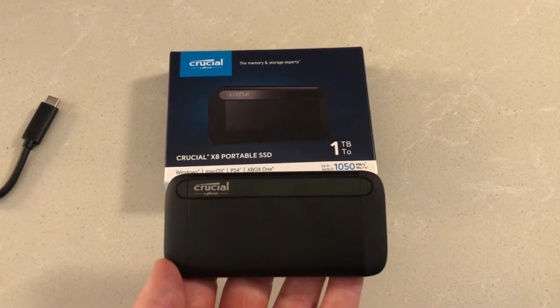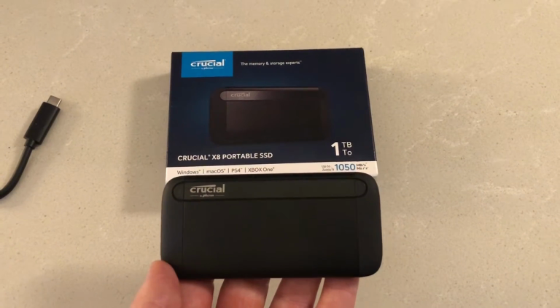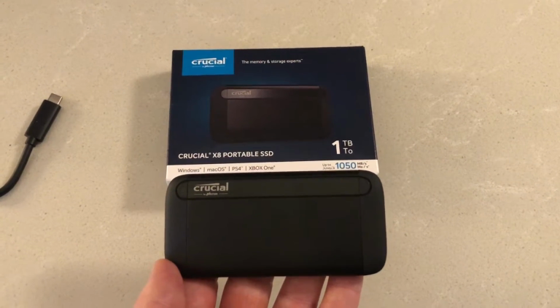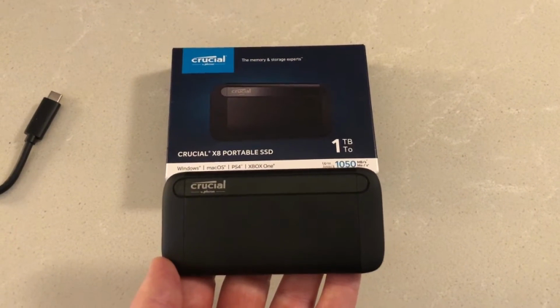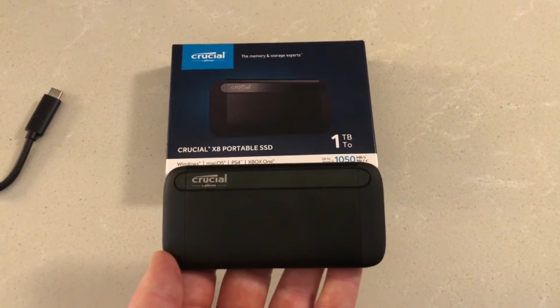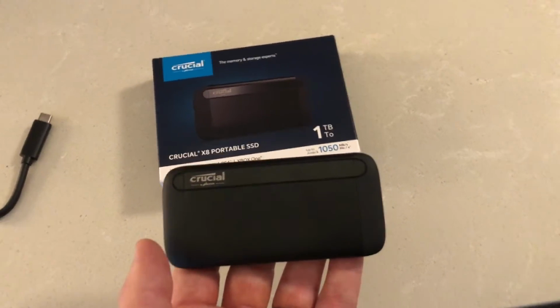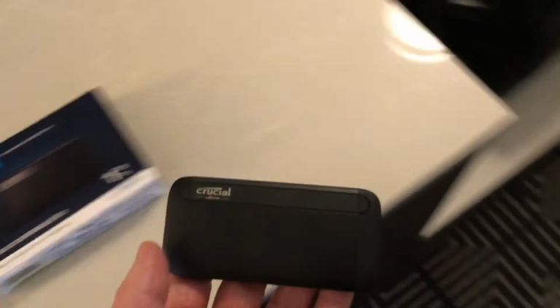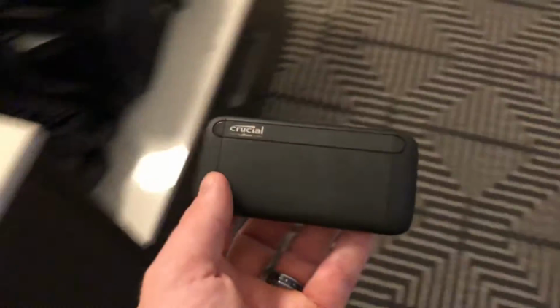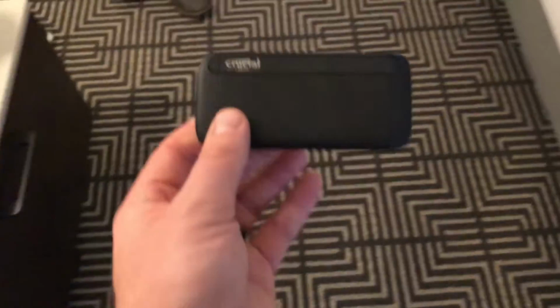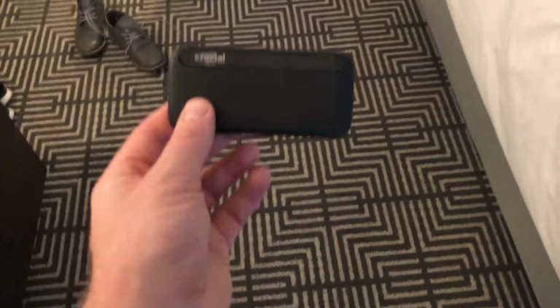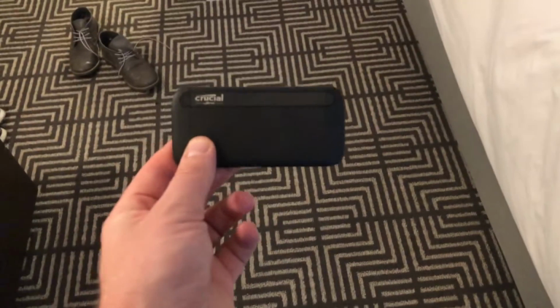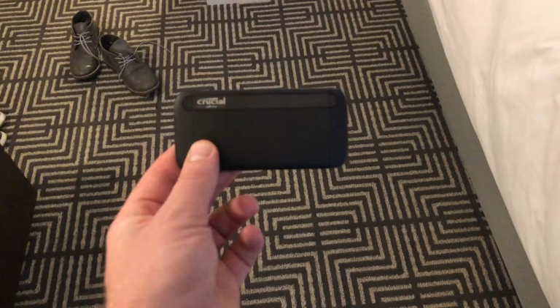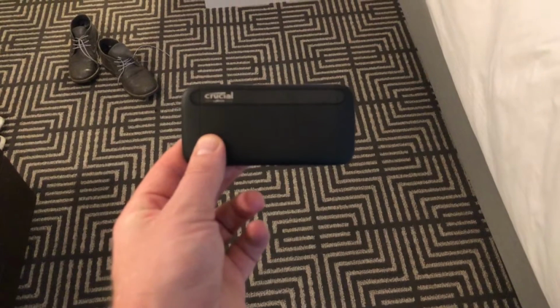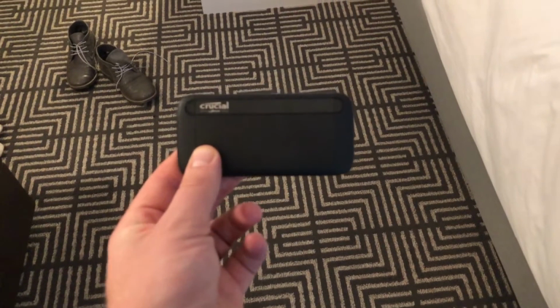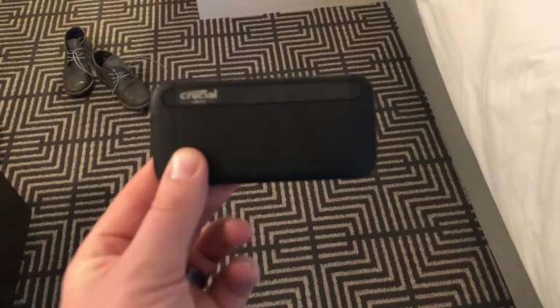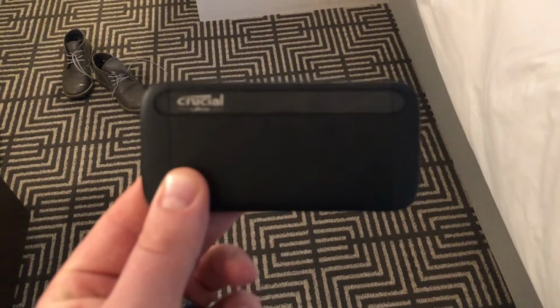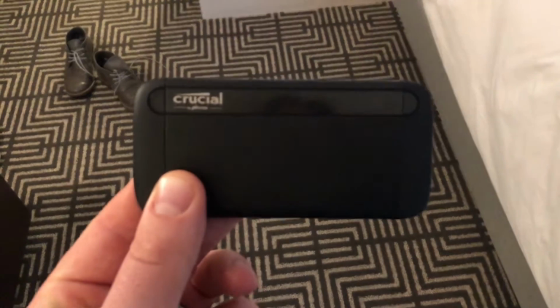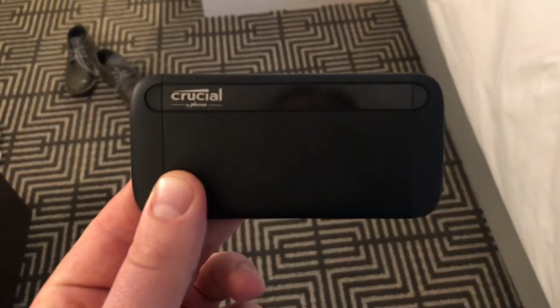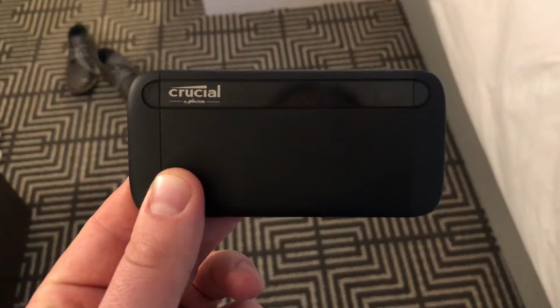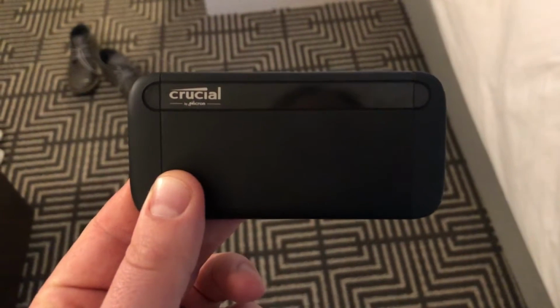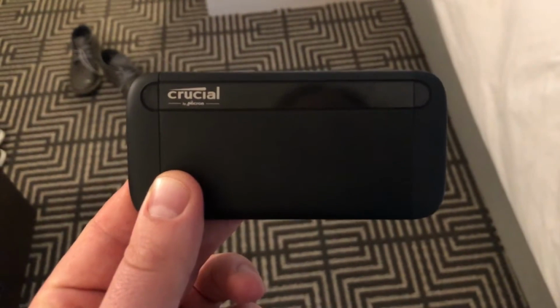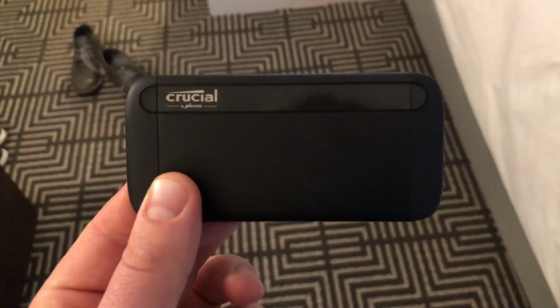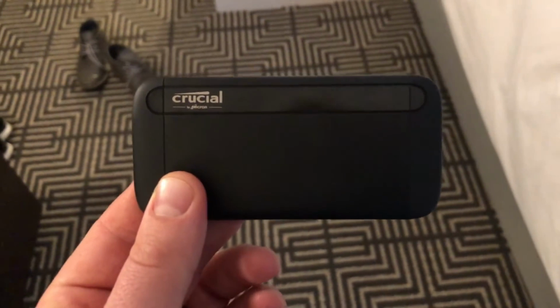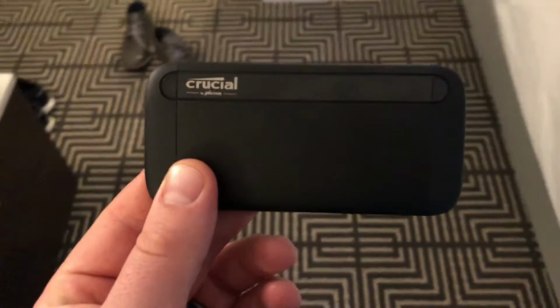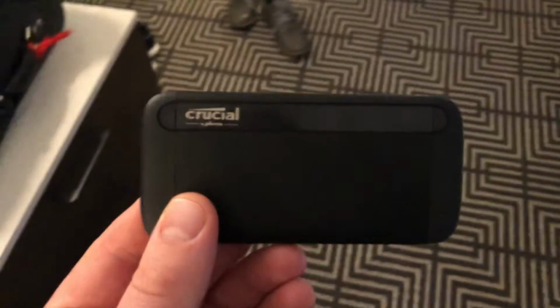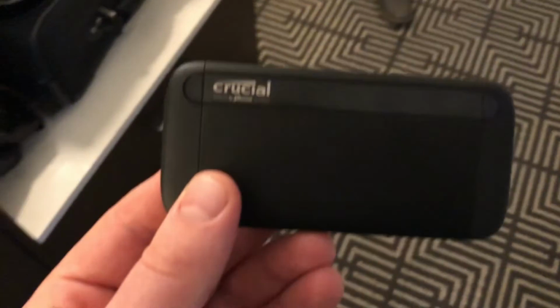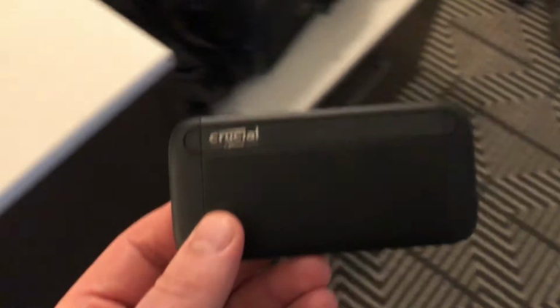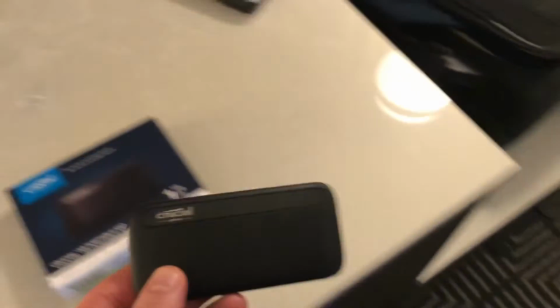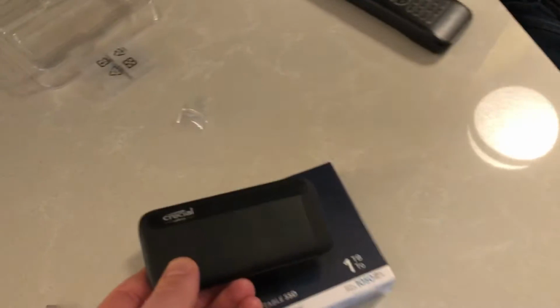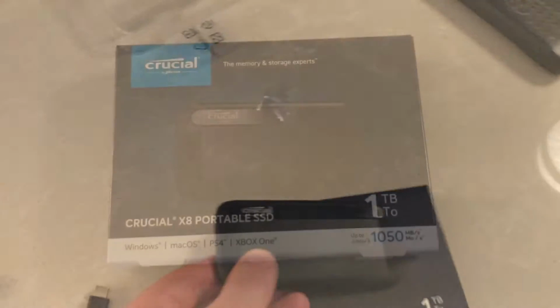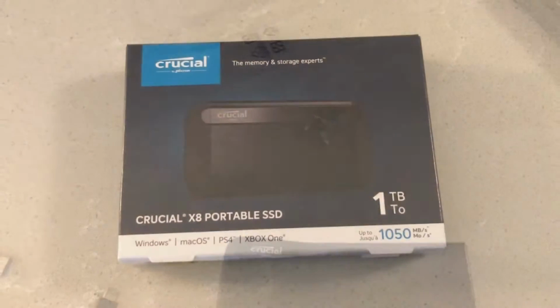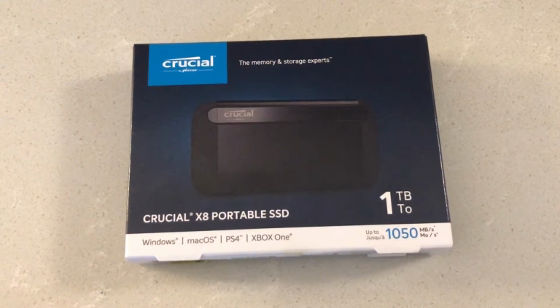Can the Crucial X8 withstand a seven and a half foot drop on carpet? According to Crucial, it can. However, we're not going to do that today — we're just going to do a quick unboxing here with NoobComputerBuild.com.